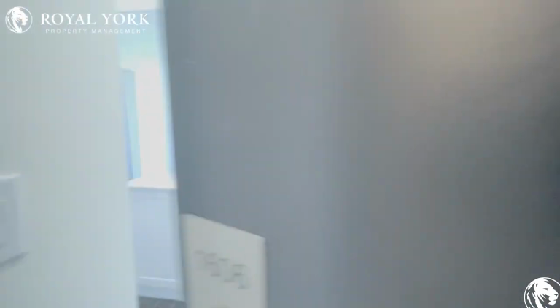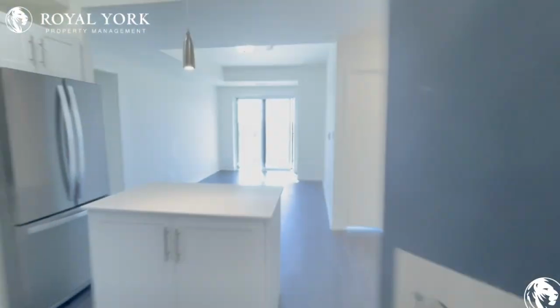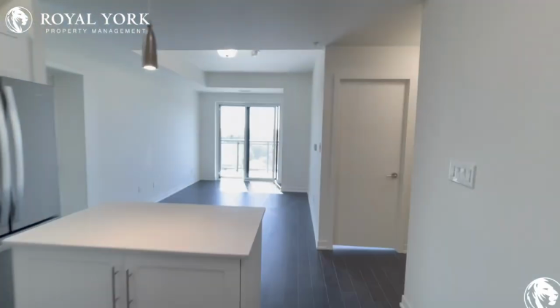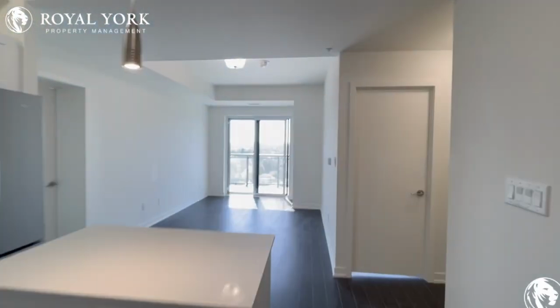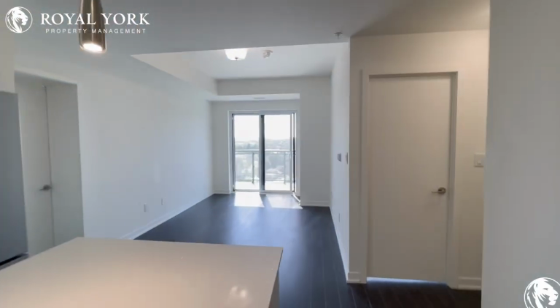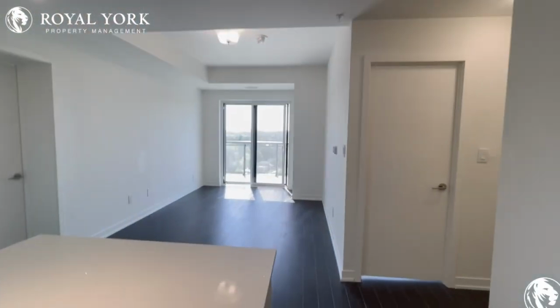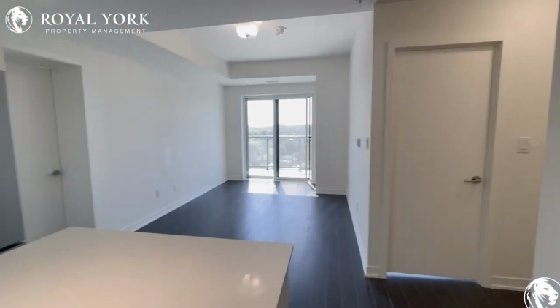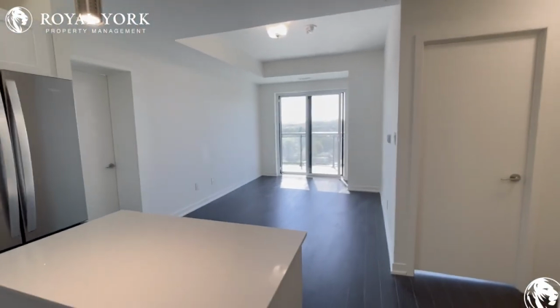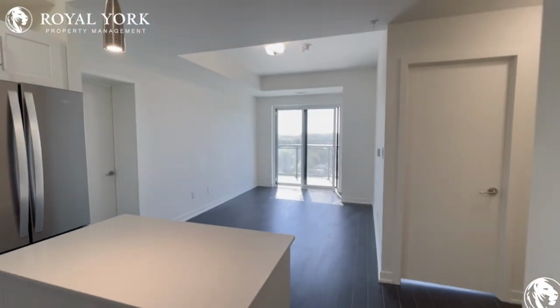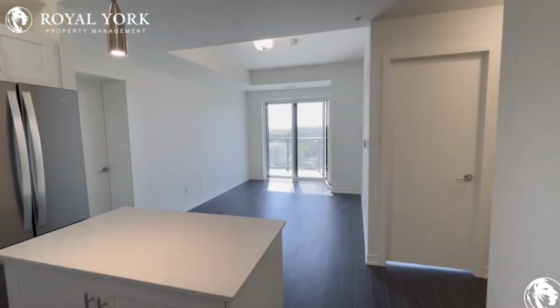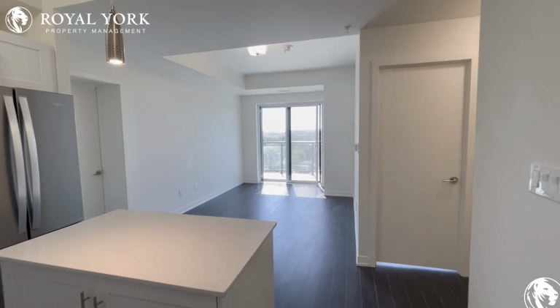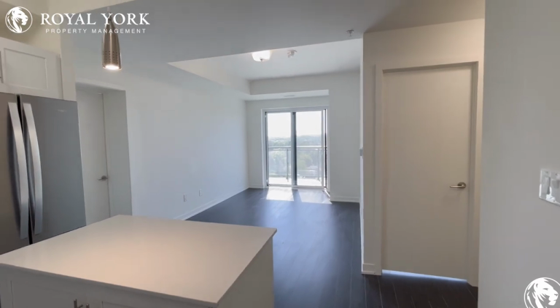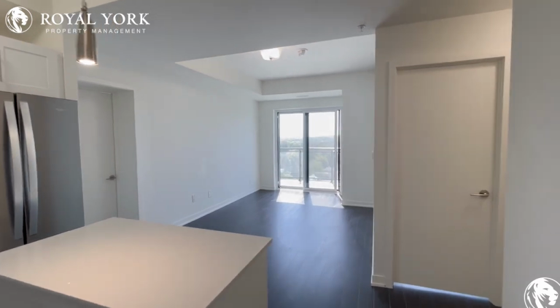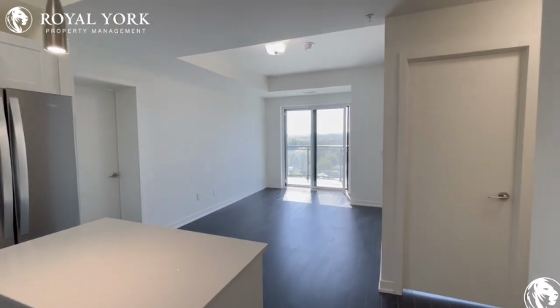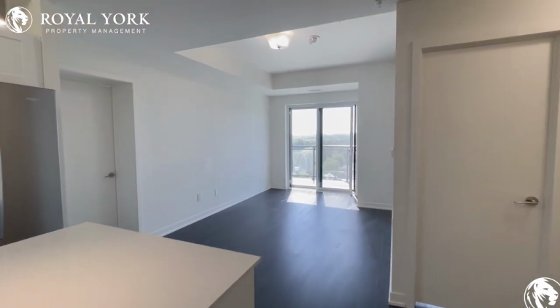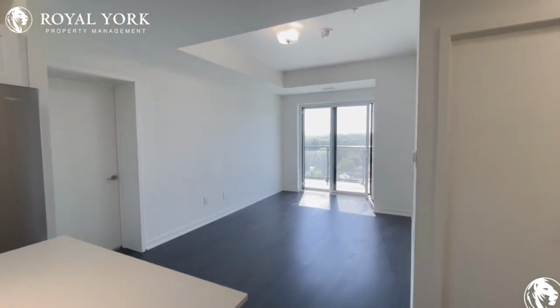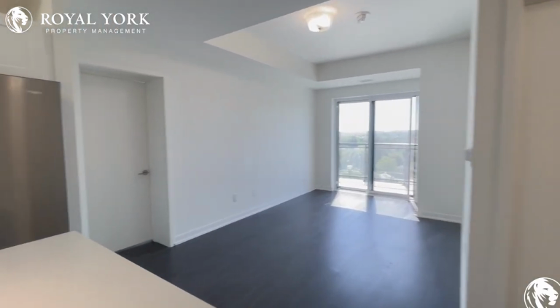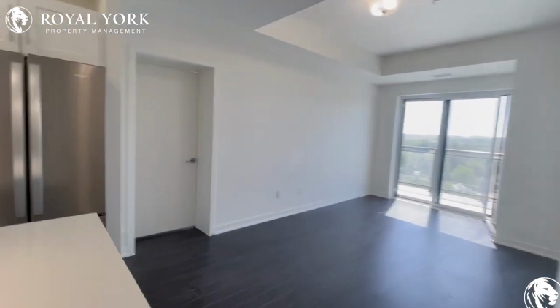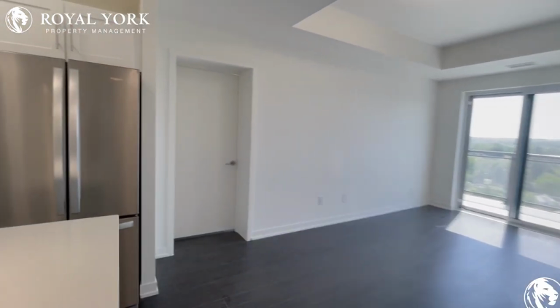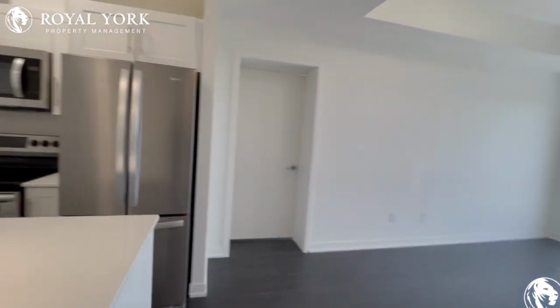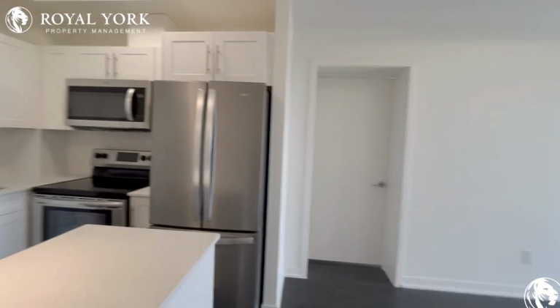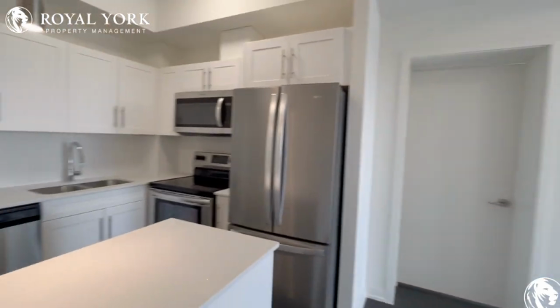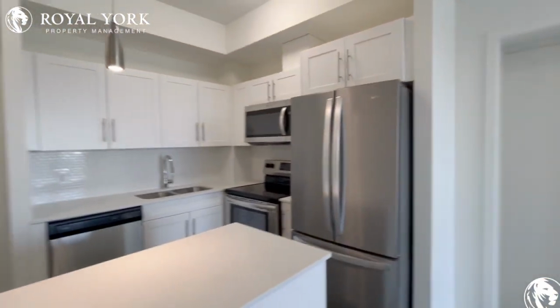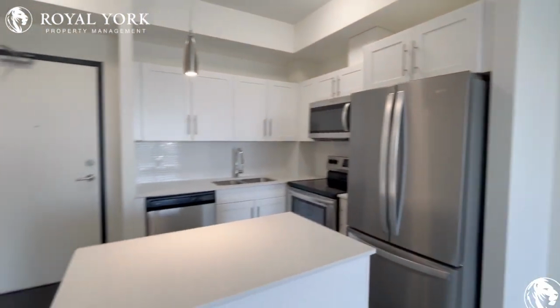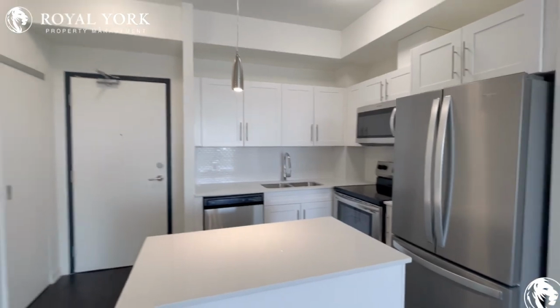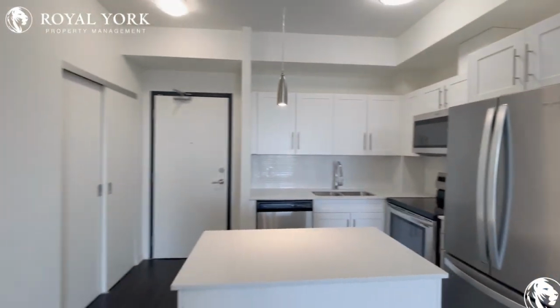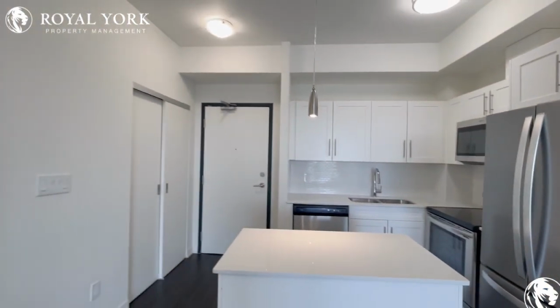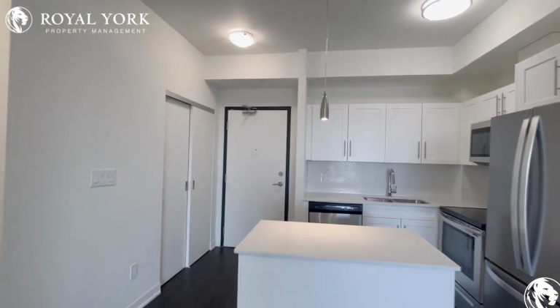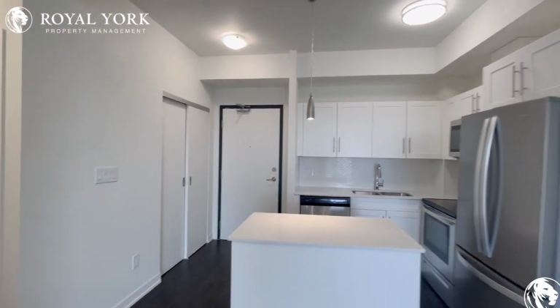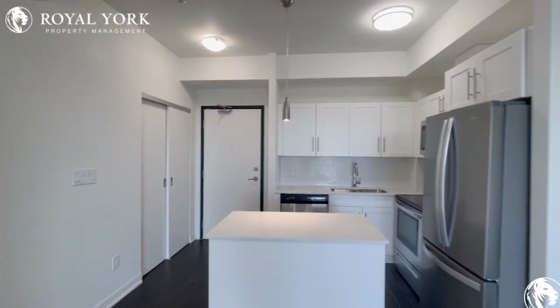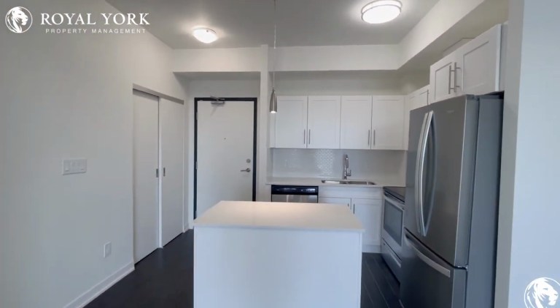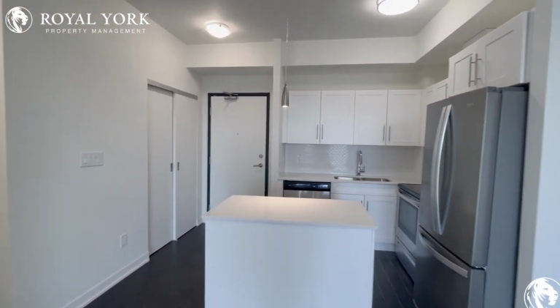Welcome to 1606 here at 128 King Street North in Waterloo, Ontario. We have this brand new two-bedroom, two-bath unit available for rent as soon as today.